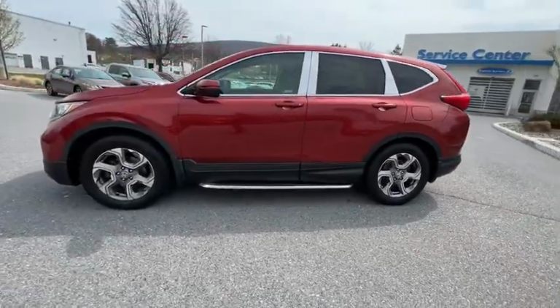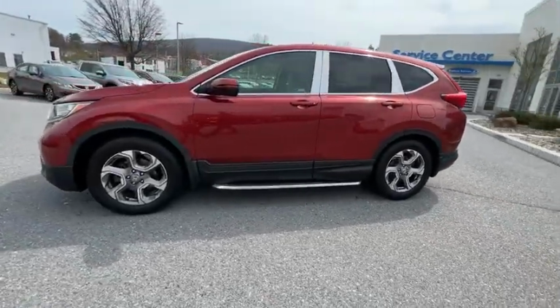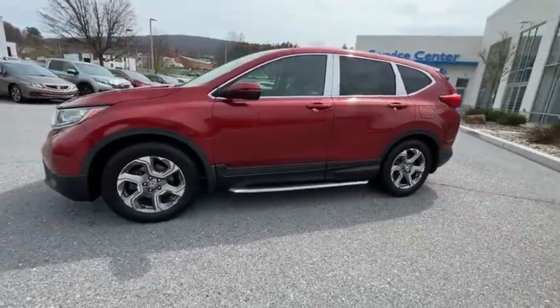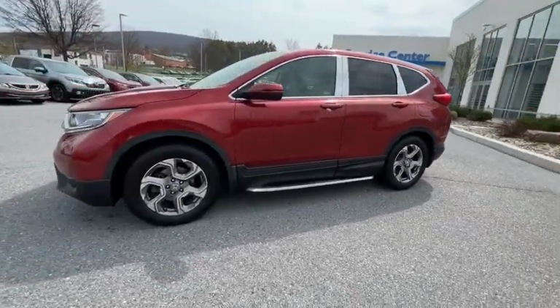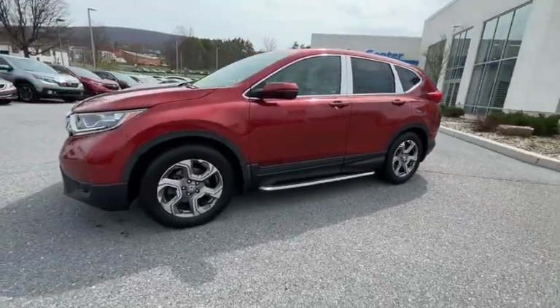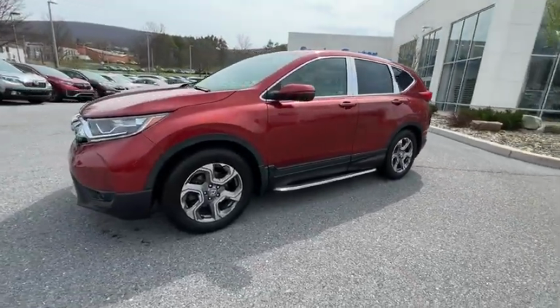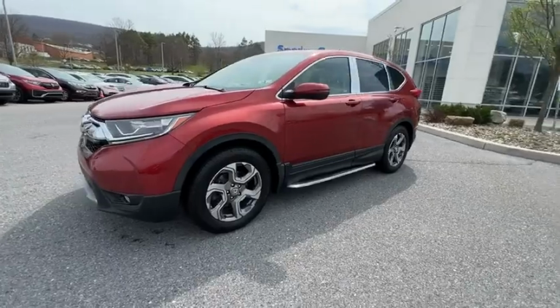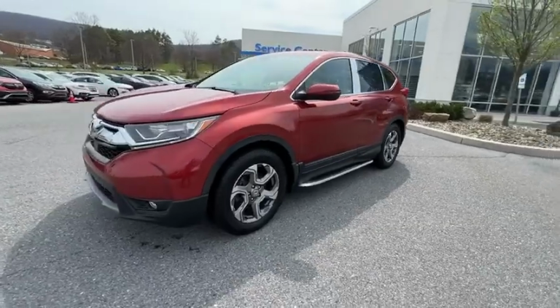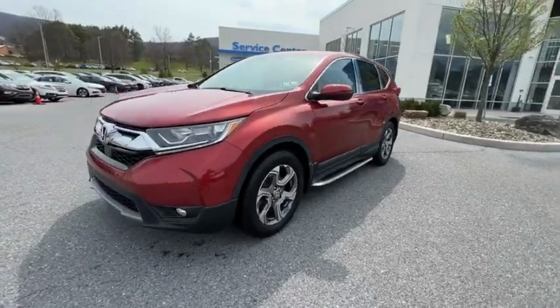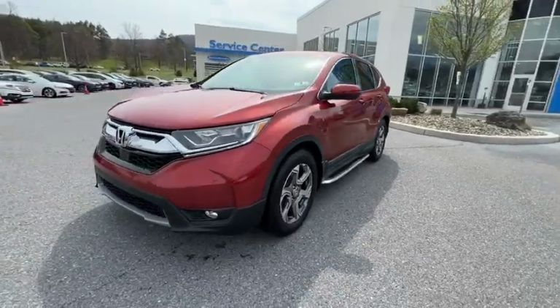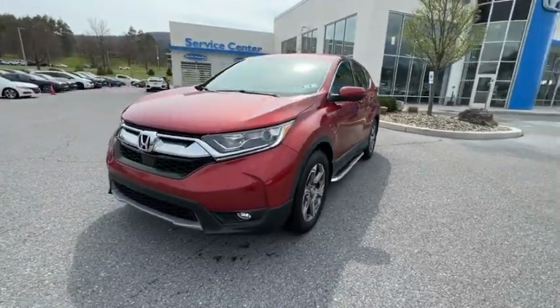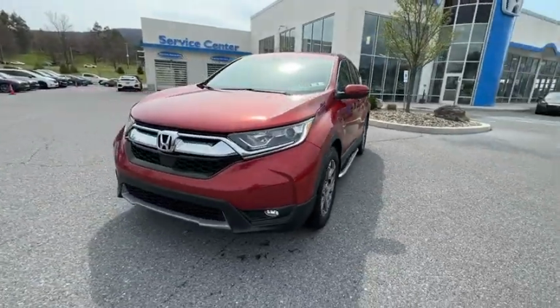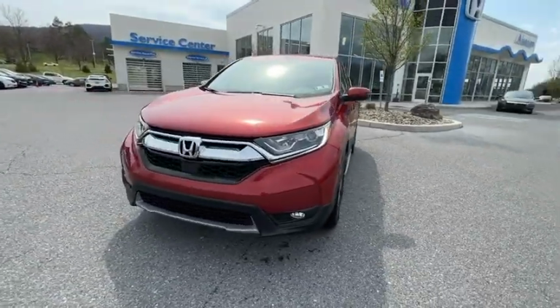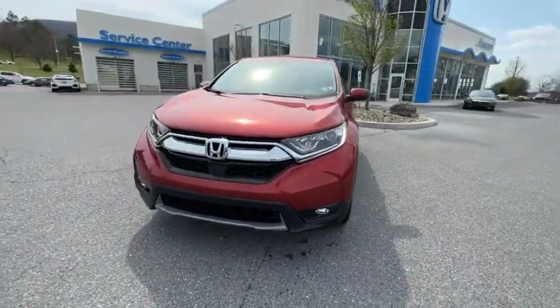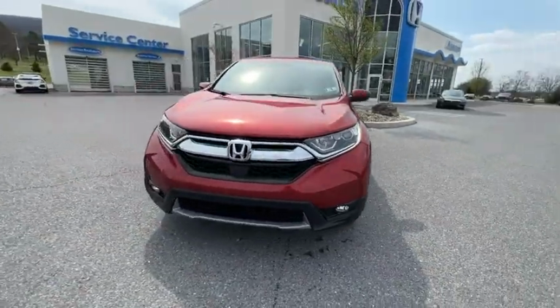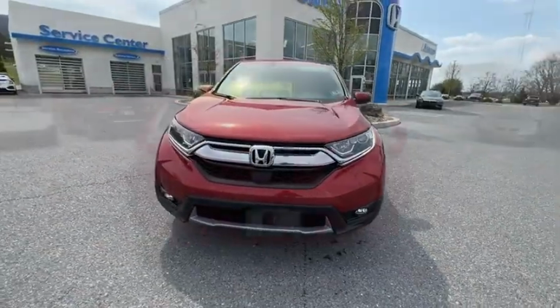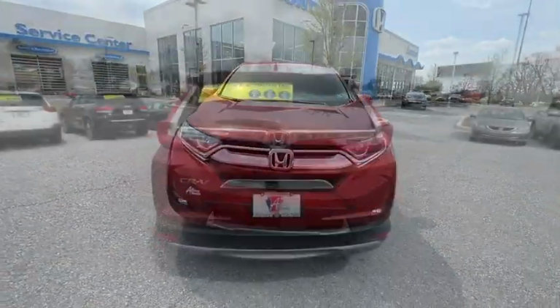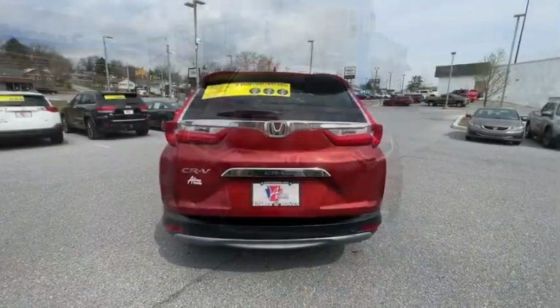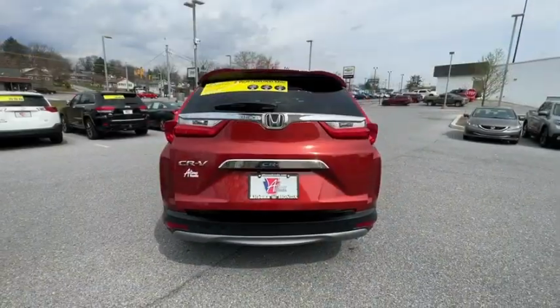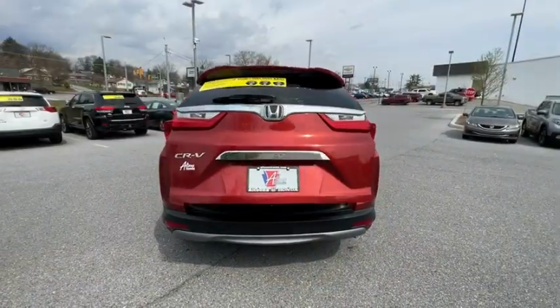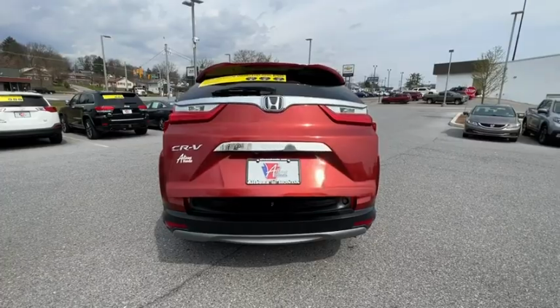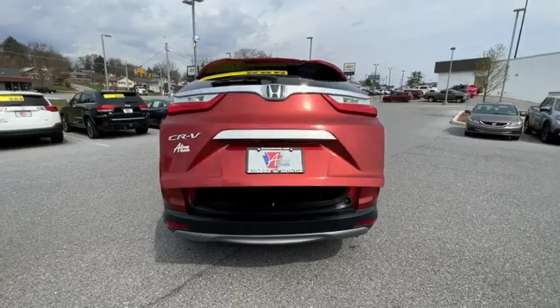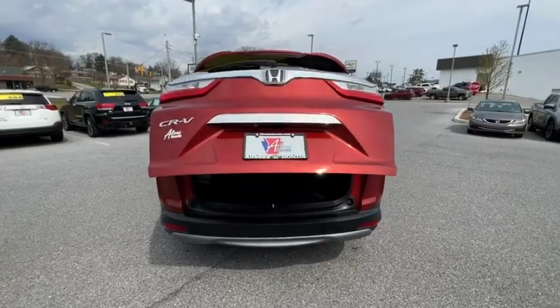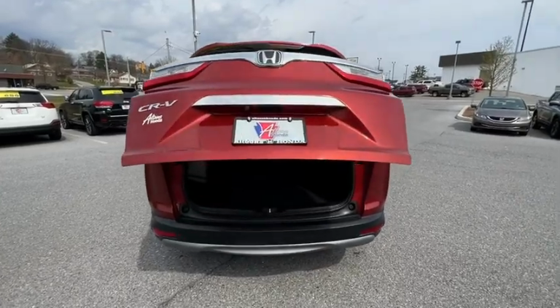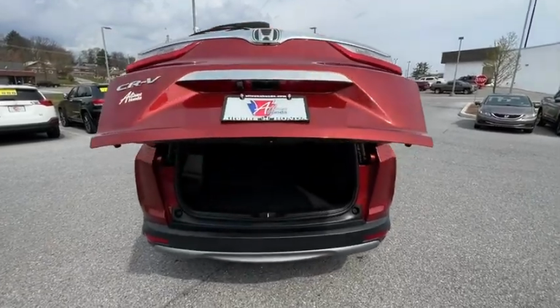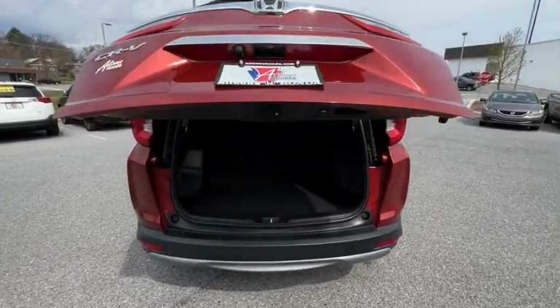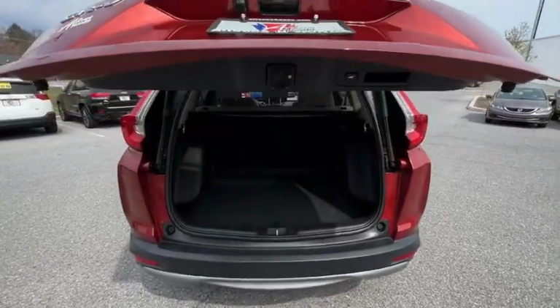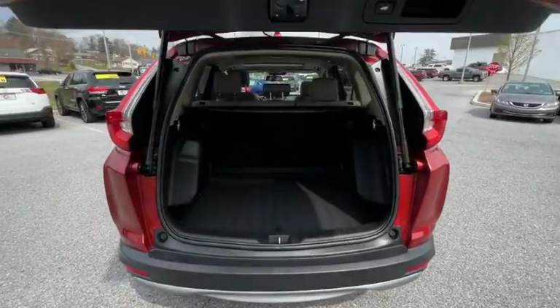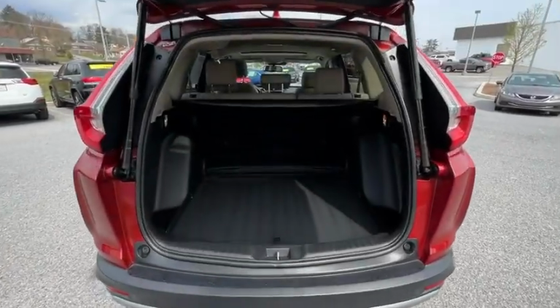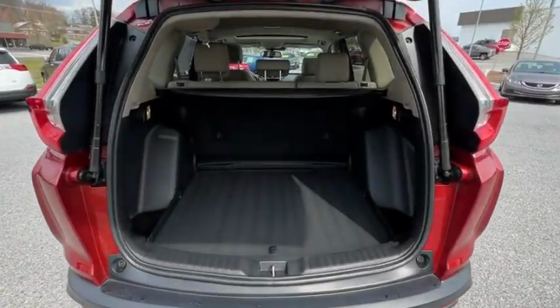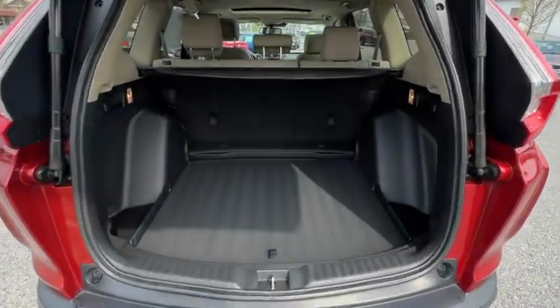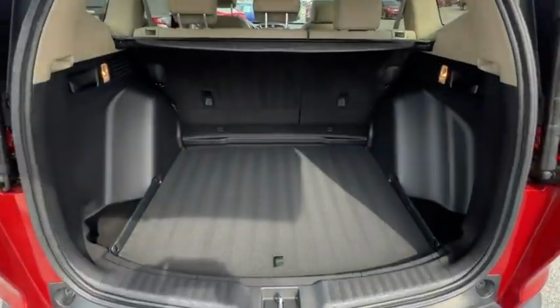Traction control, power passenger seat, power liftgate, dual airbags, power steering, alloy wheels, four-wheel disc brakes, eight speakers, rear window defroster.